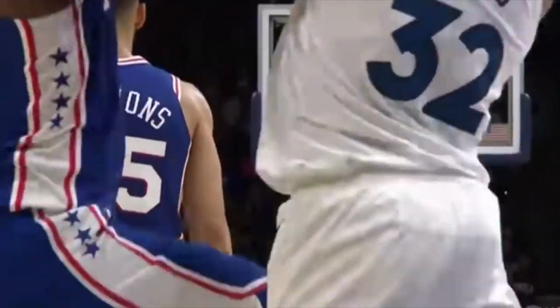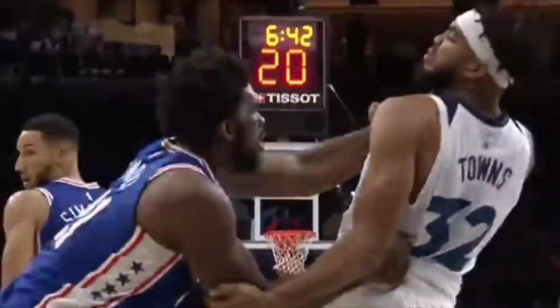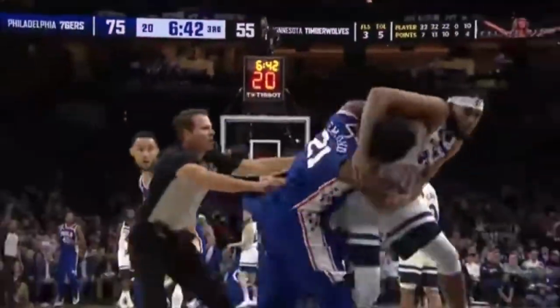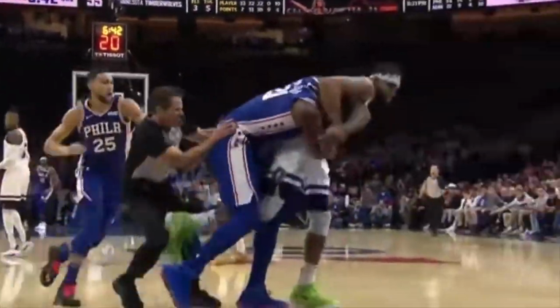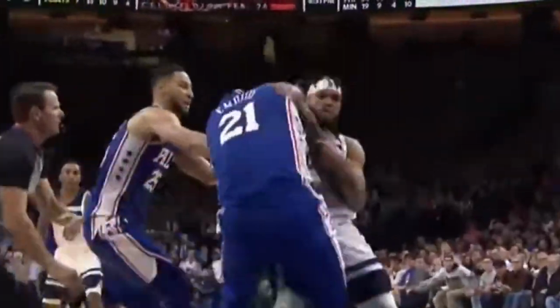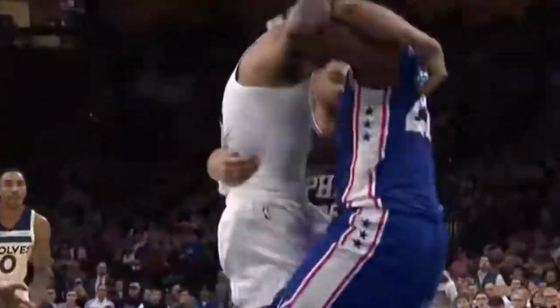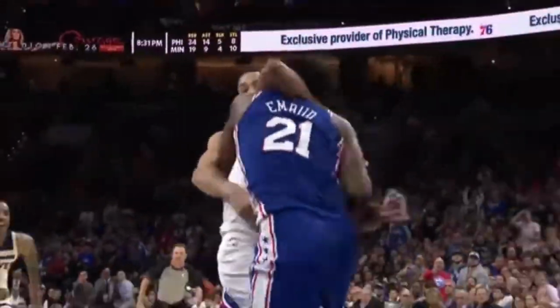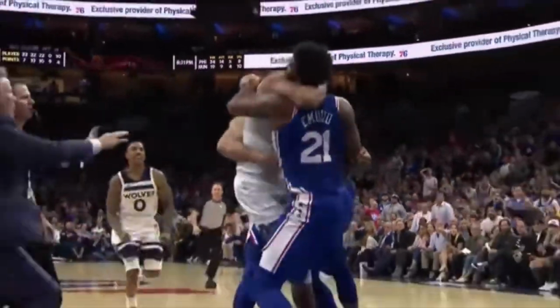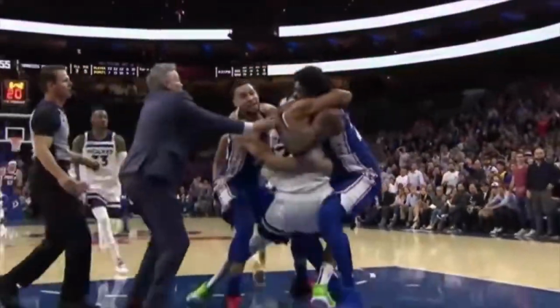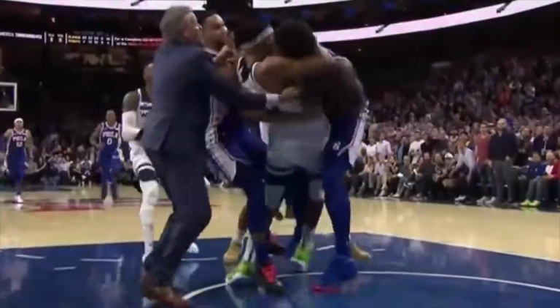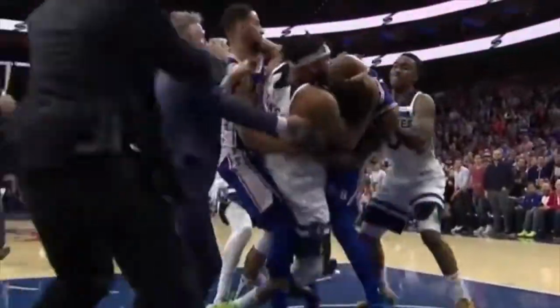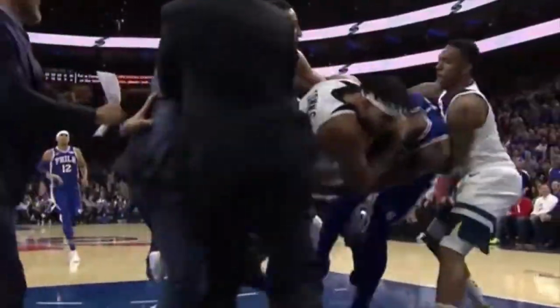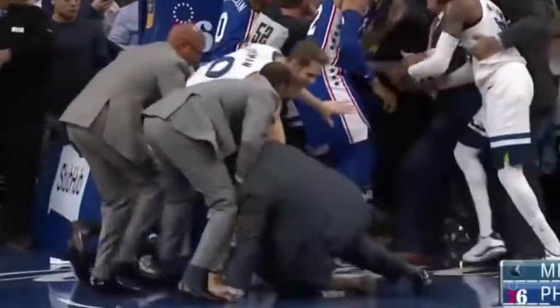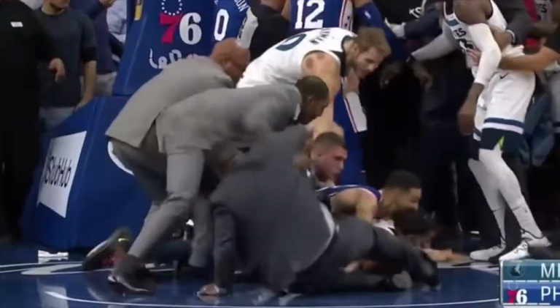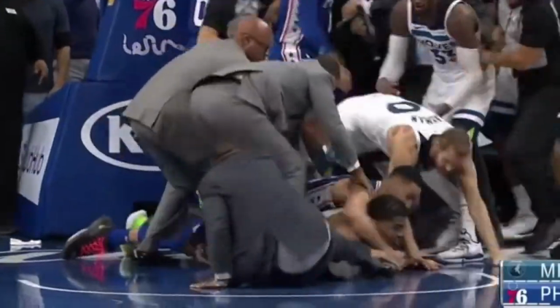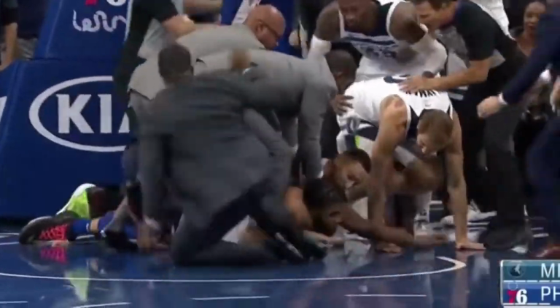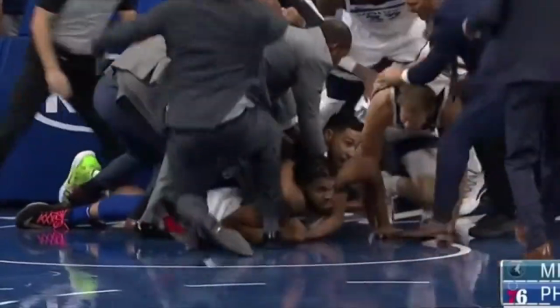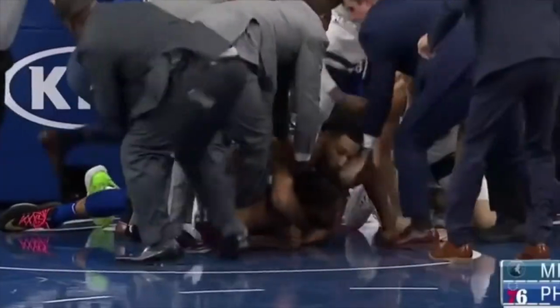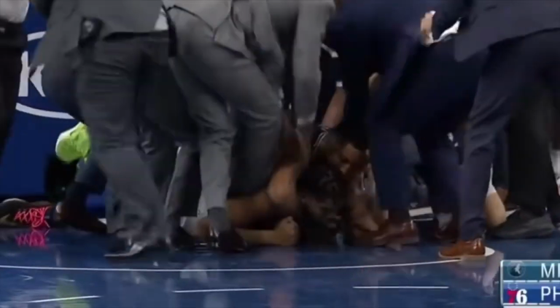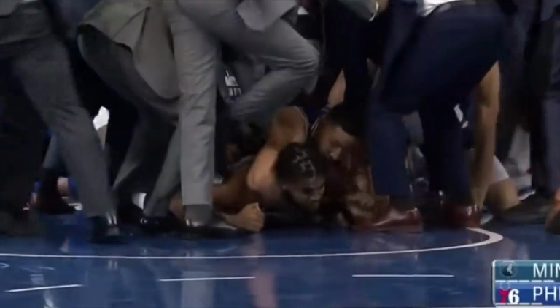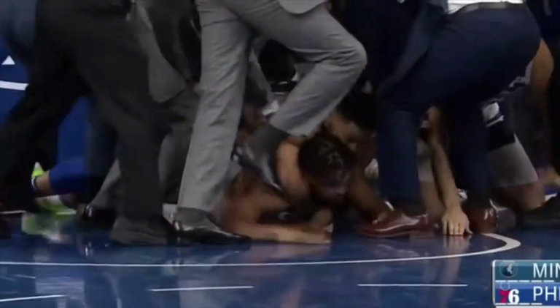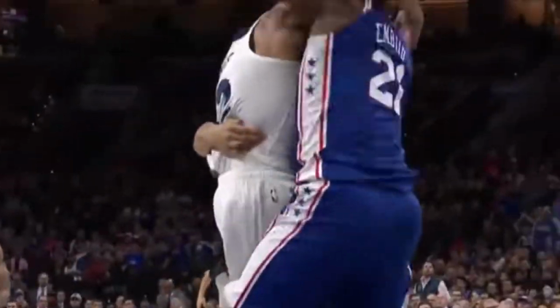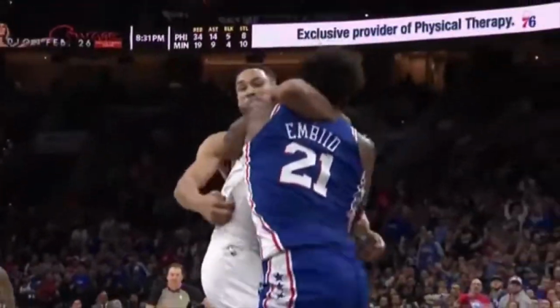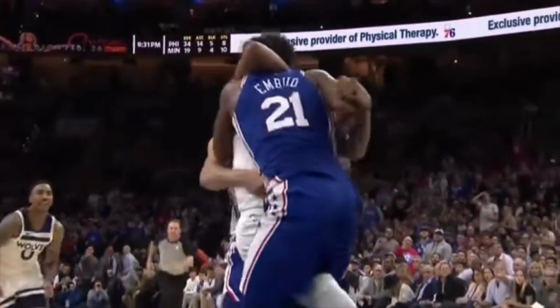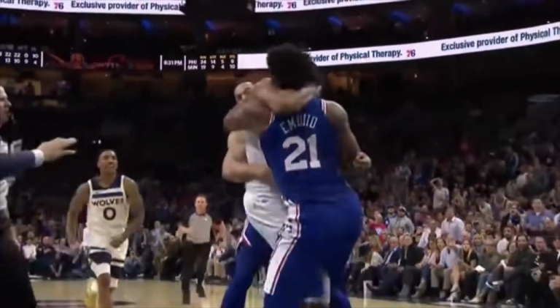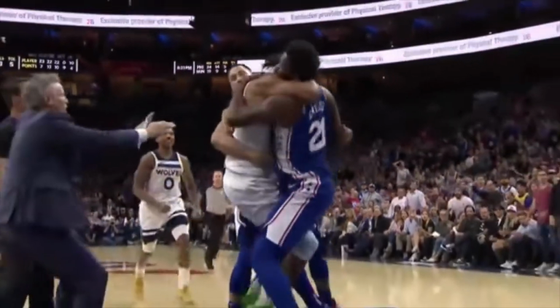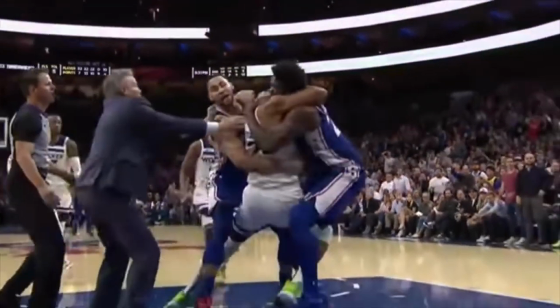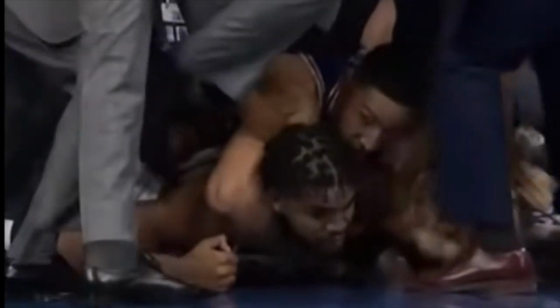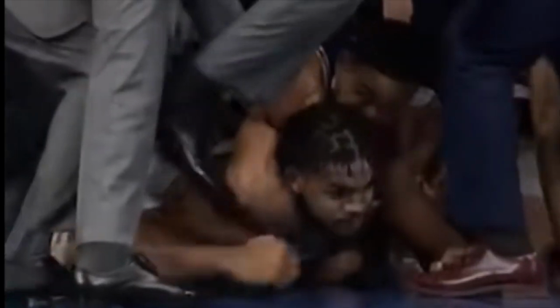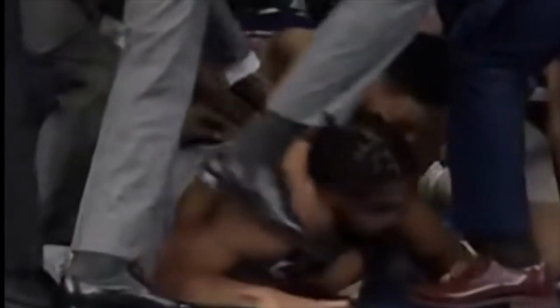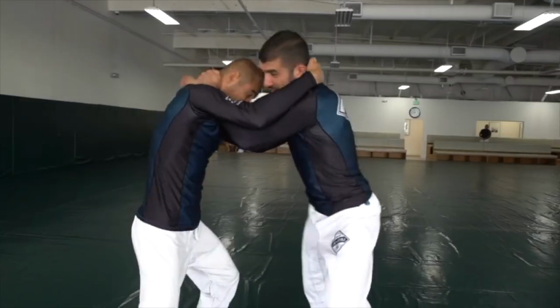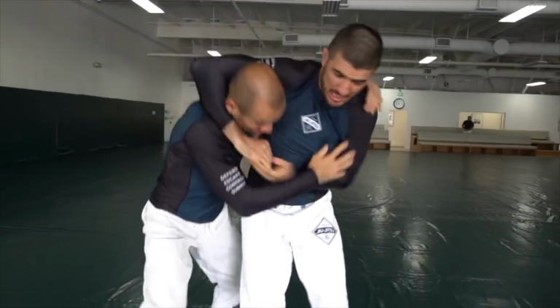Everyone saw this fight between the Timberwolves and the Sixers. Towns catches Embiid in a standing headlock, and then Ben Simmons catches Towns in such a tight belly-down rear naked choke that Towns actually taps out on the wood floor. The question is, if you were caught in this headlock or this belly-down choke hold, would you know what to do?